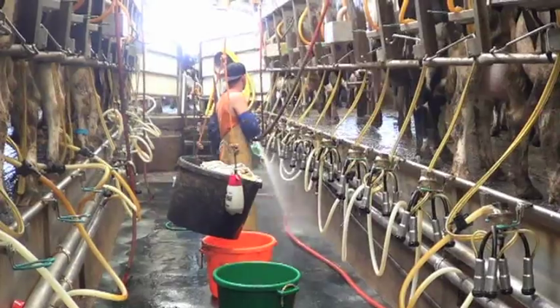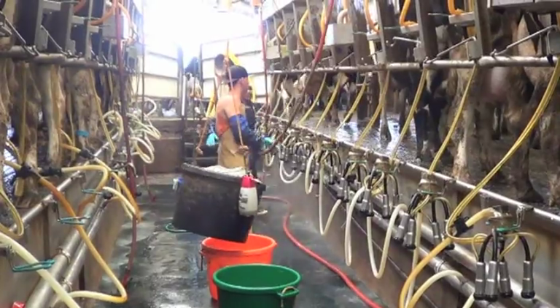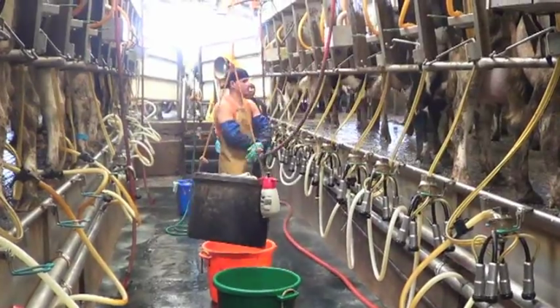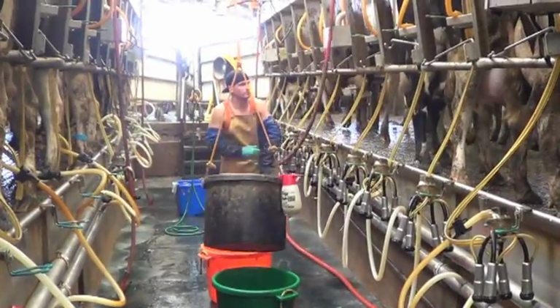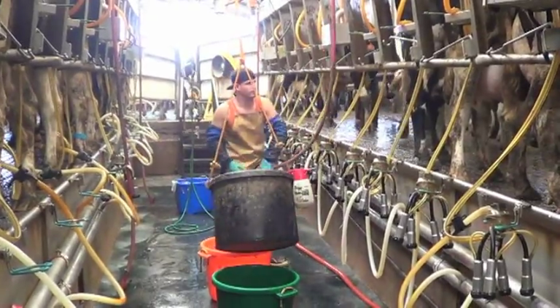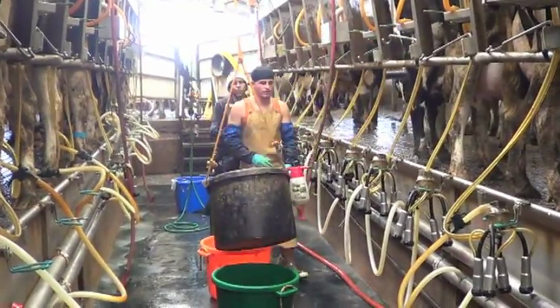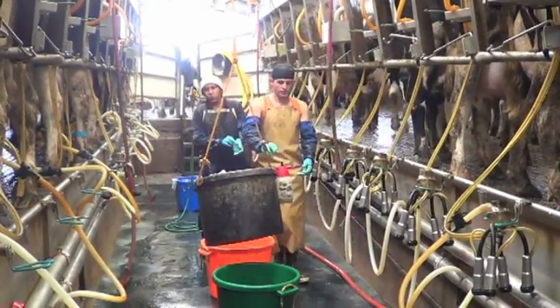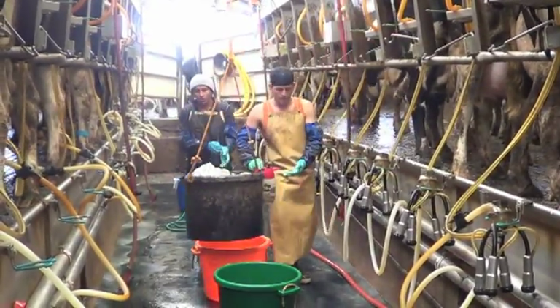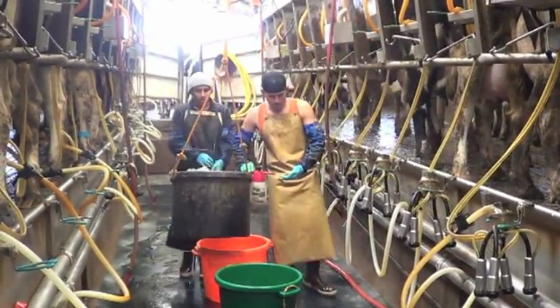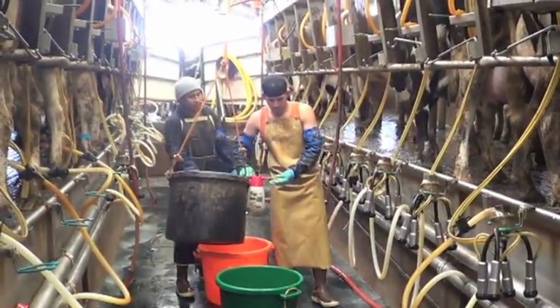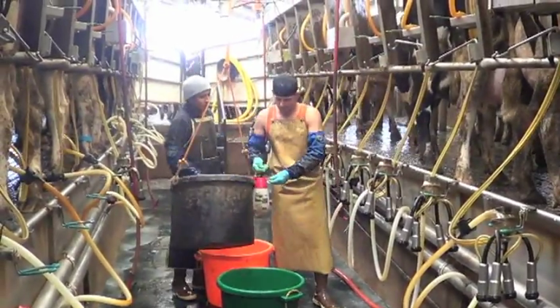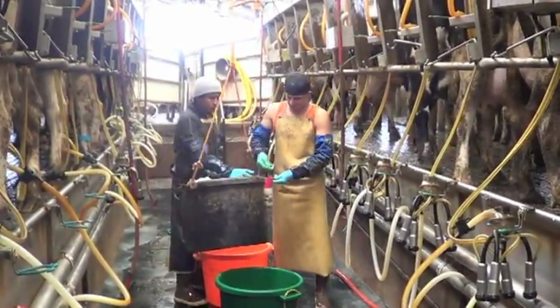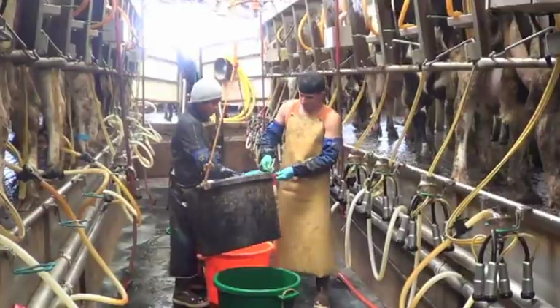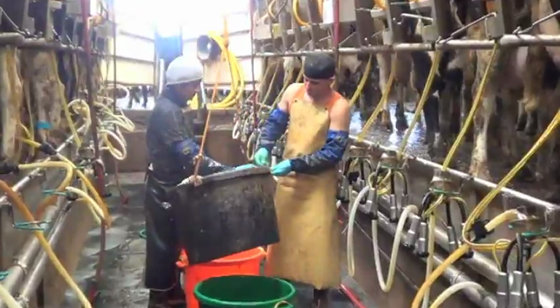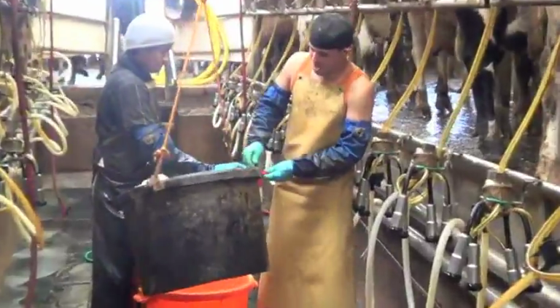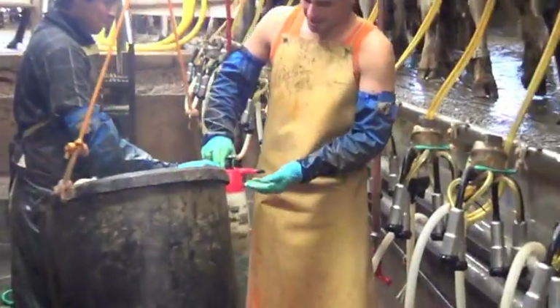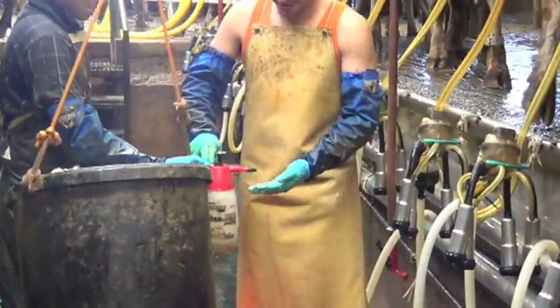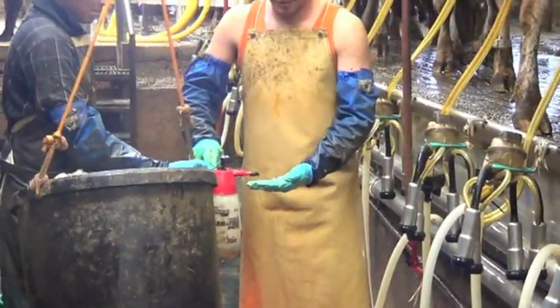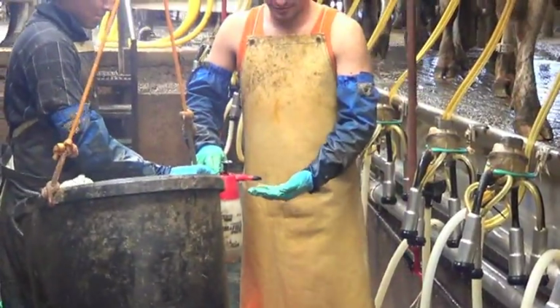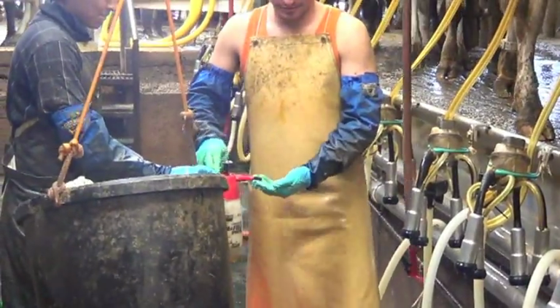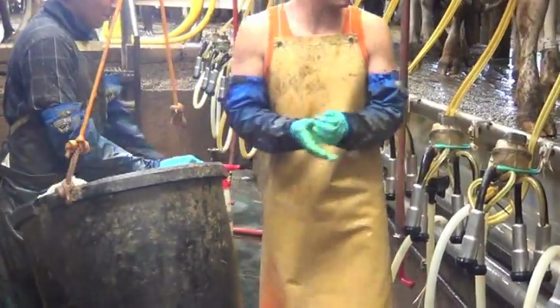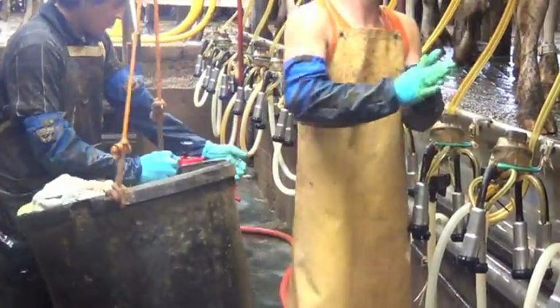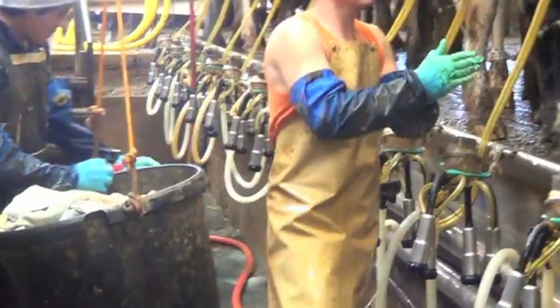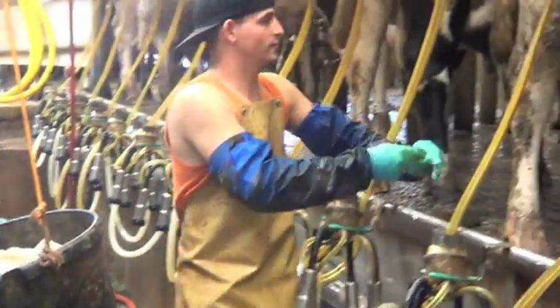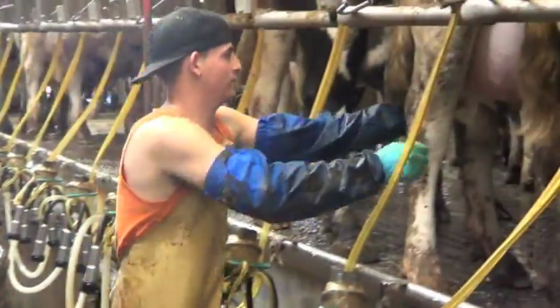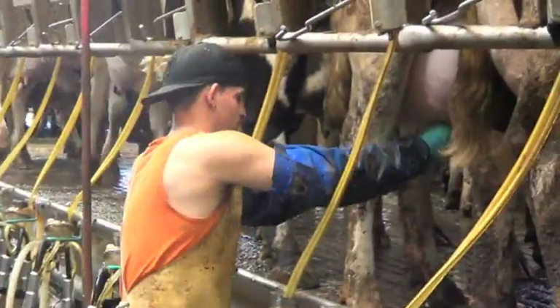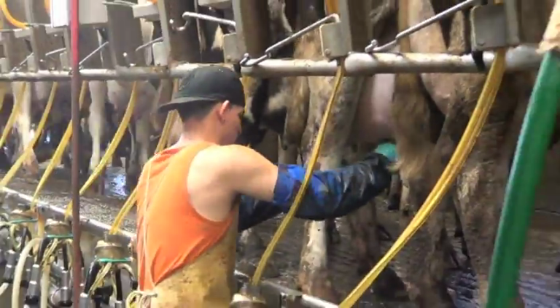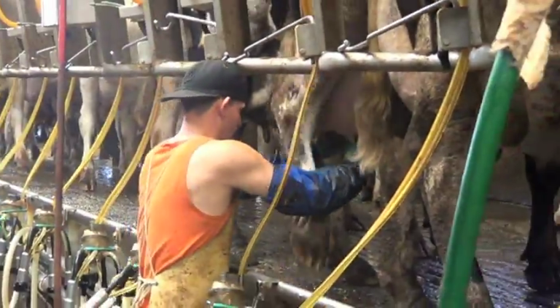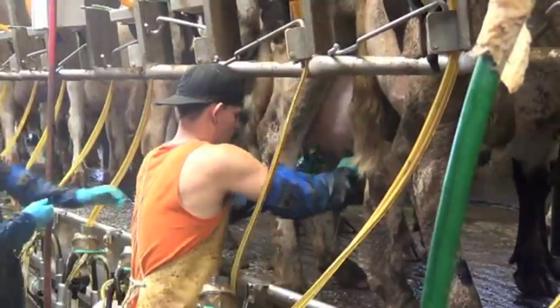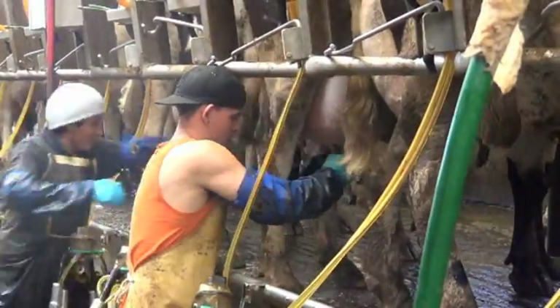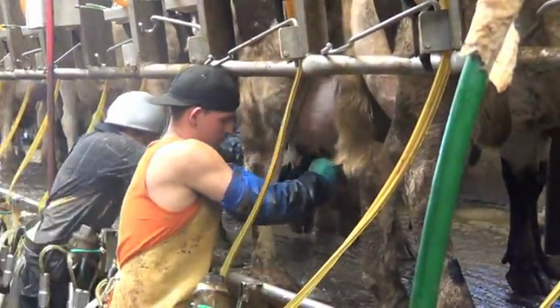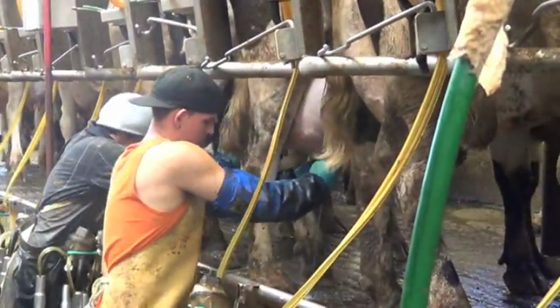The cows entering the parlor have already been sanitized in the wash pins, therefore they don't need a pre-spray of any kind. He simply strips the animal and attaches the machine.